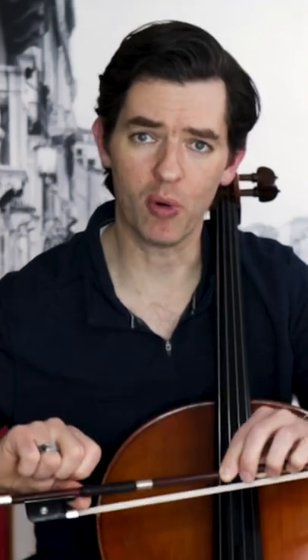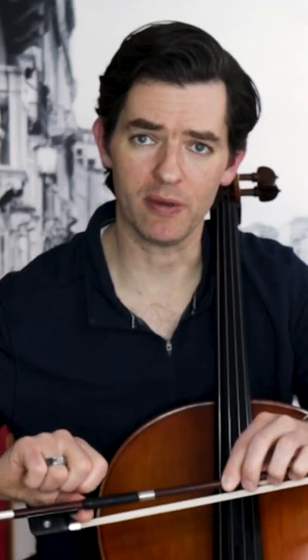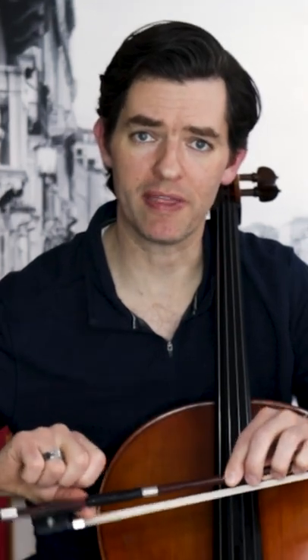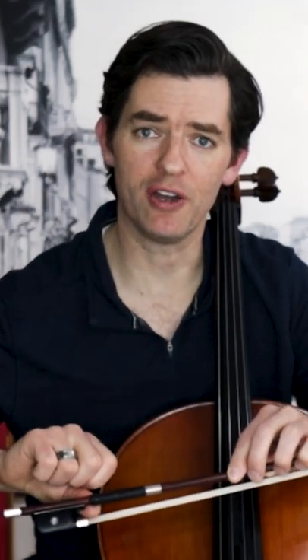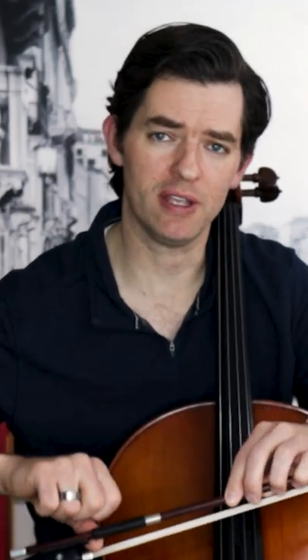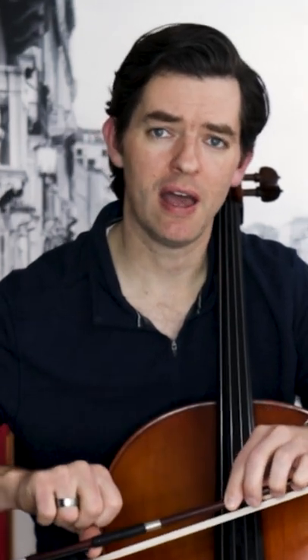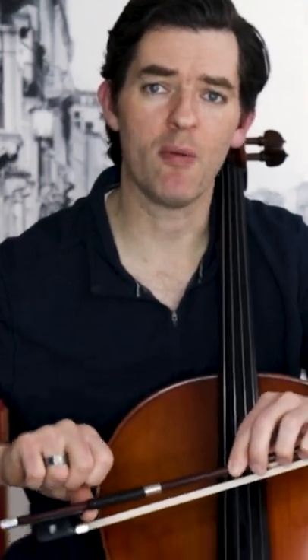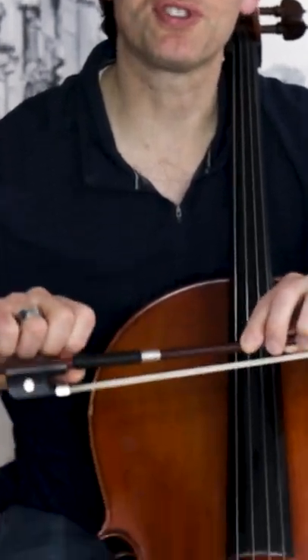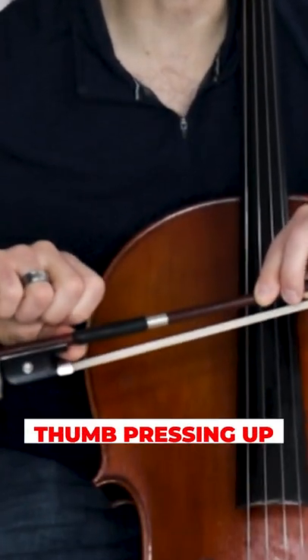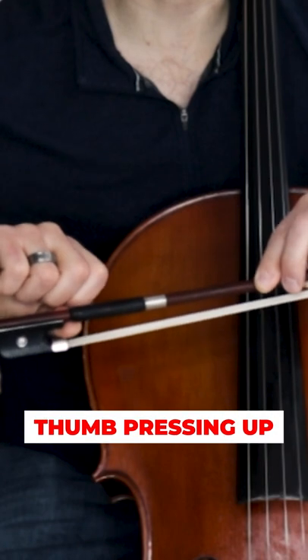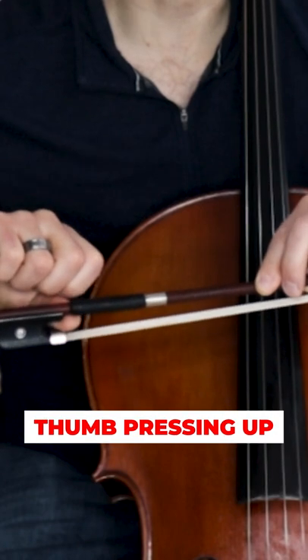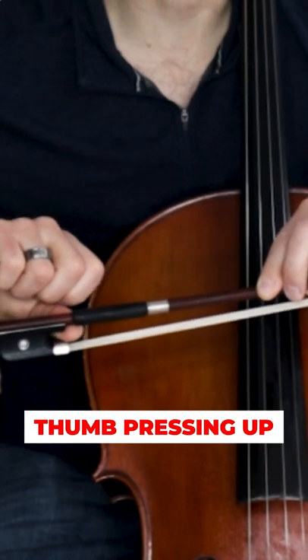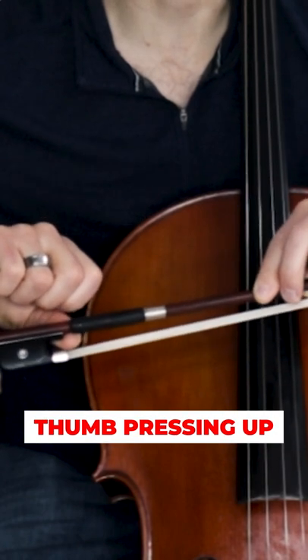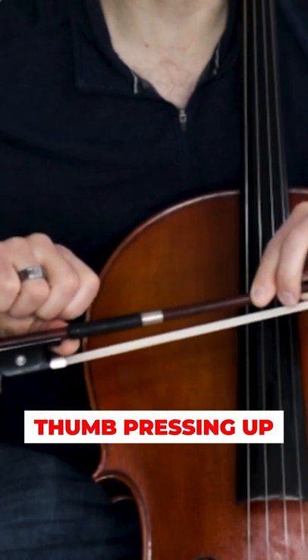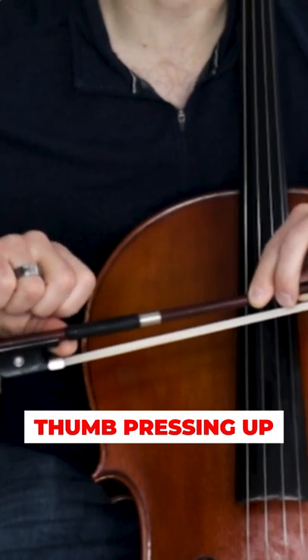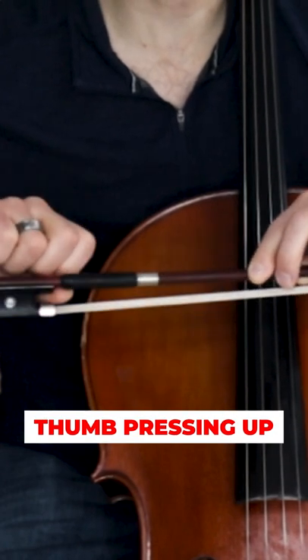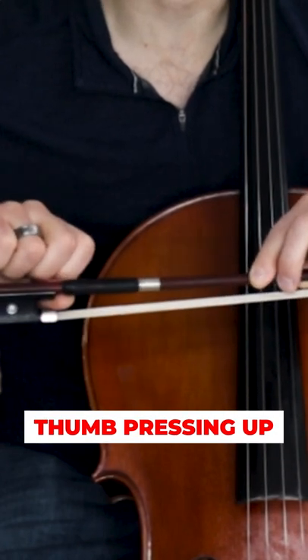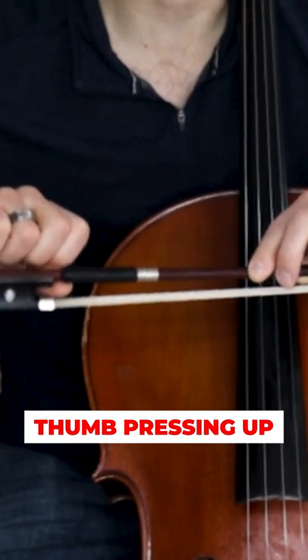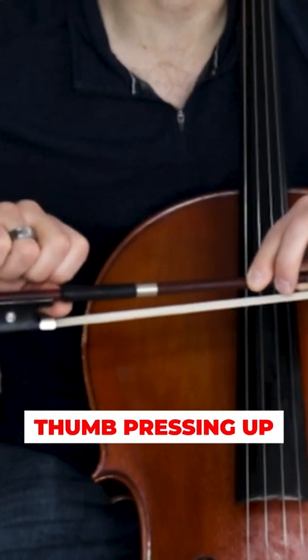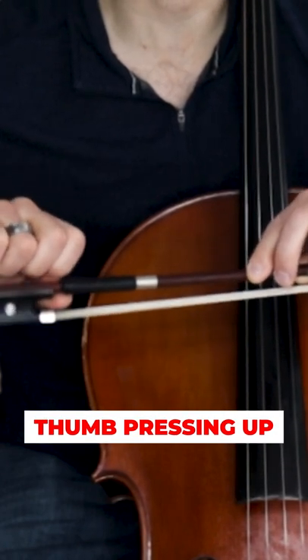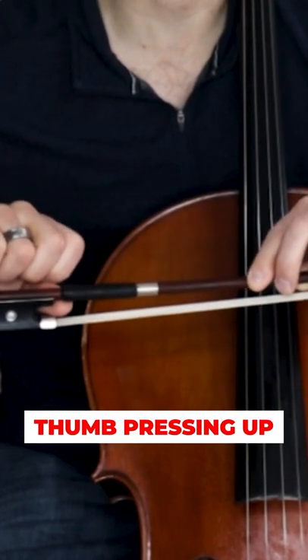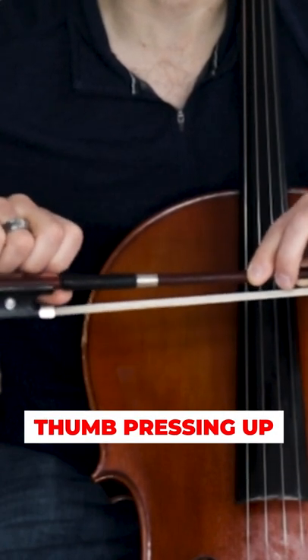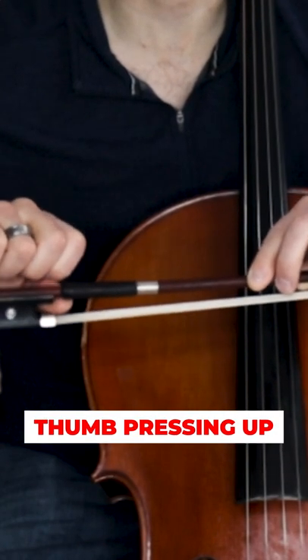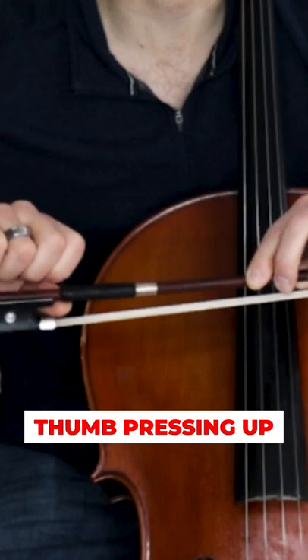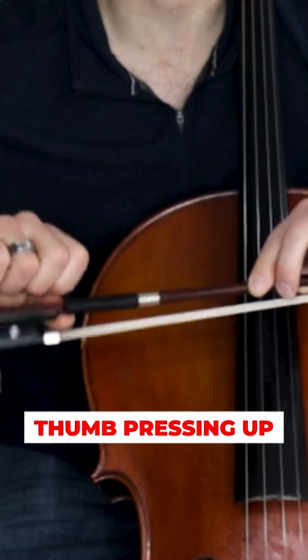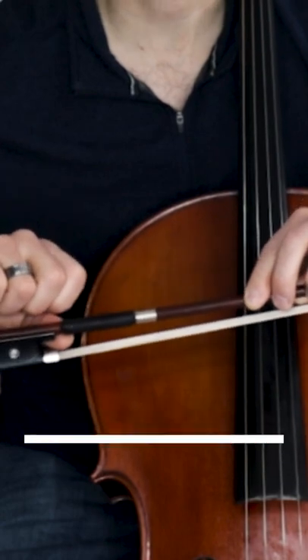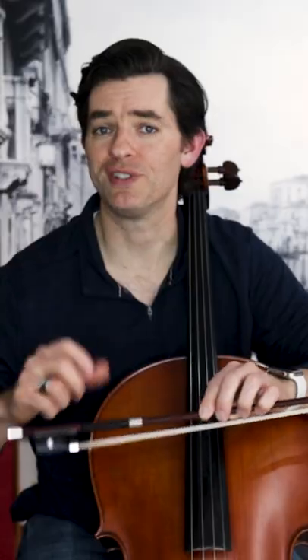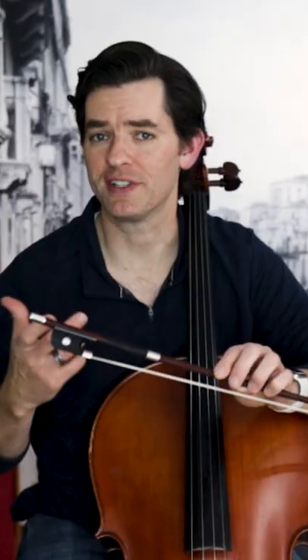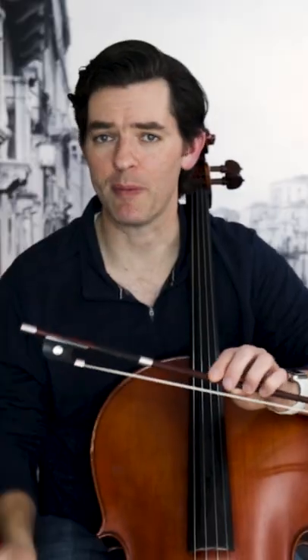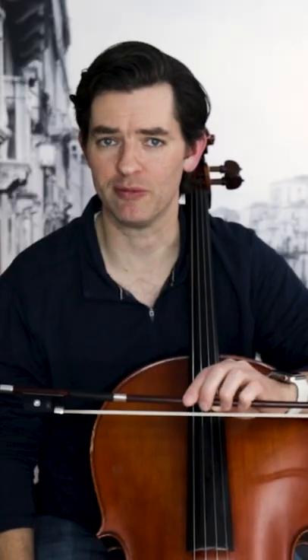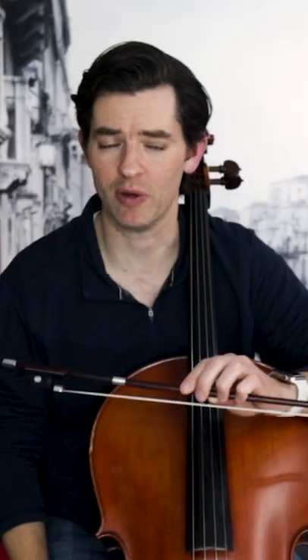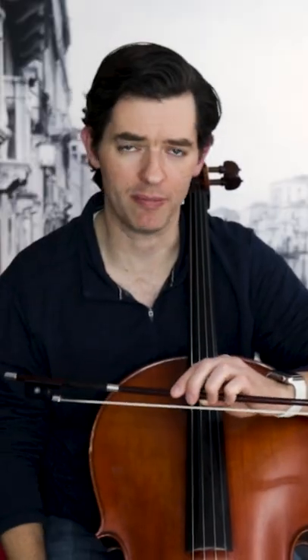More importantly, with my thumb underneath, I will most certainly want to press up, which is going to take the bow off the string and counteract all the weight I am trying to get into the bow — which is the exact opposite of what I want to happen.